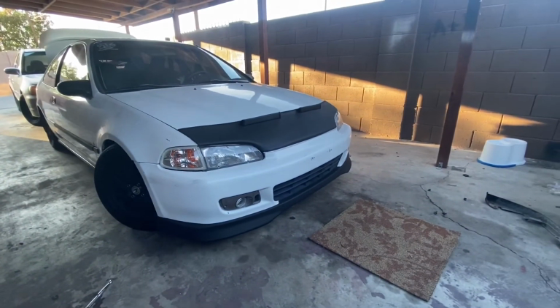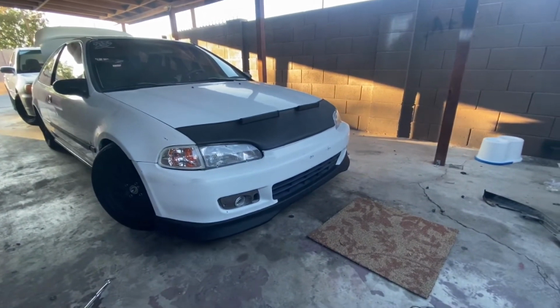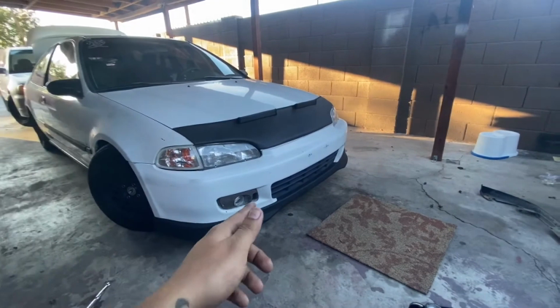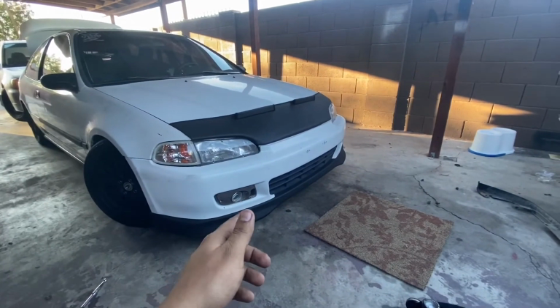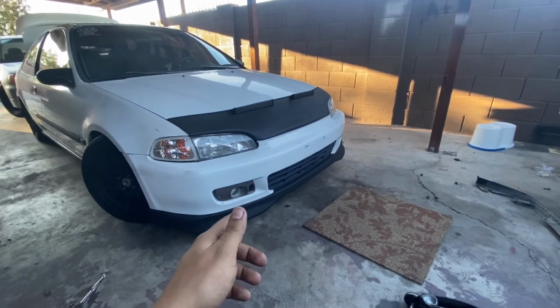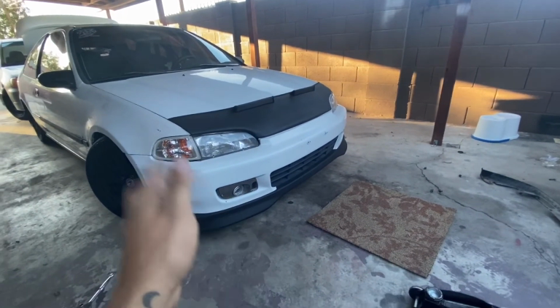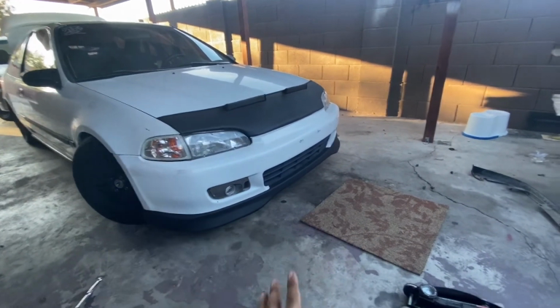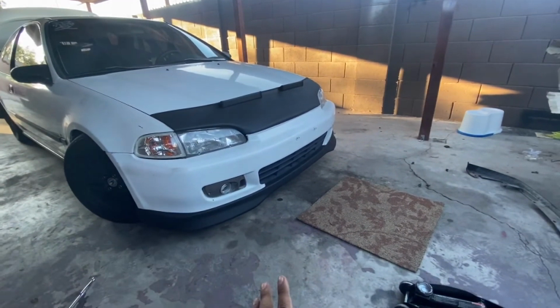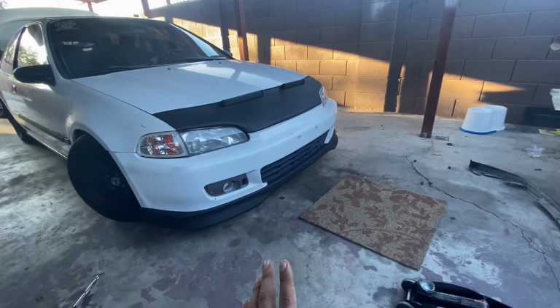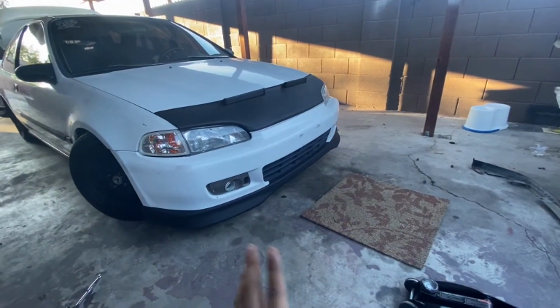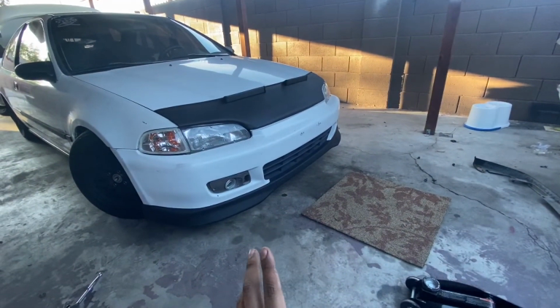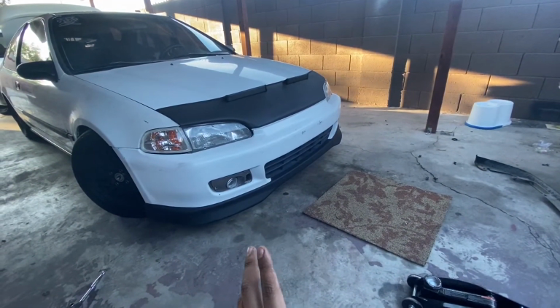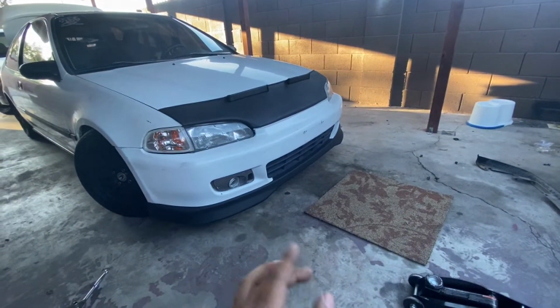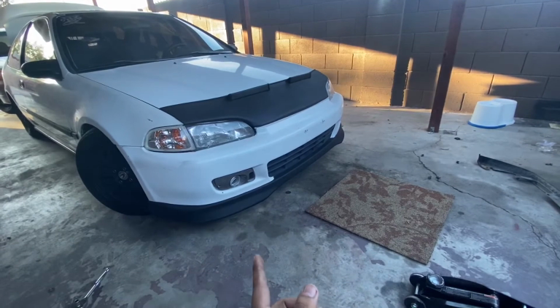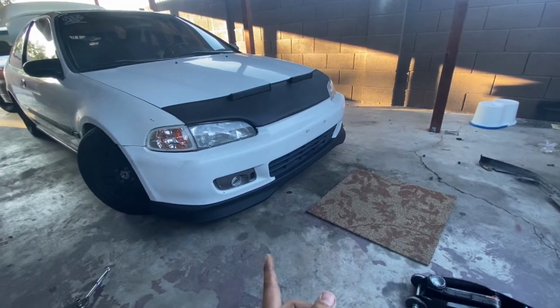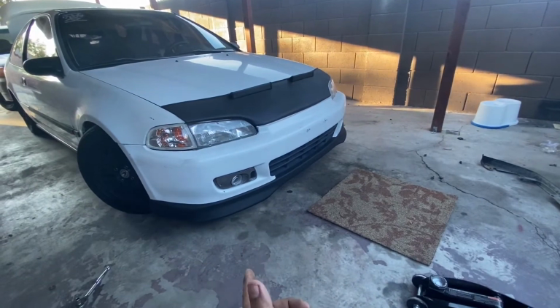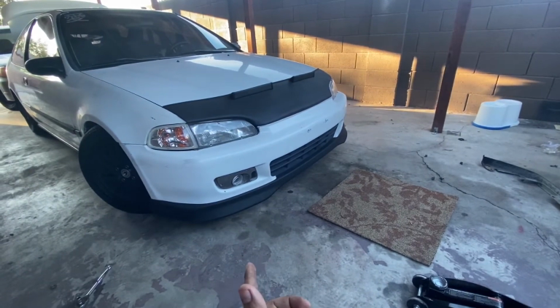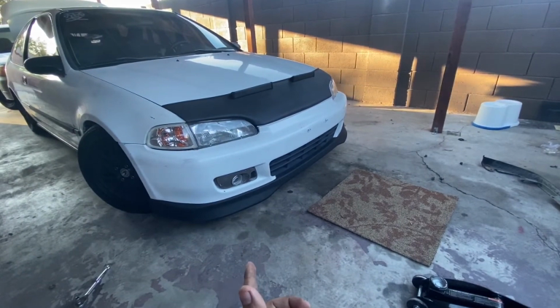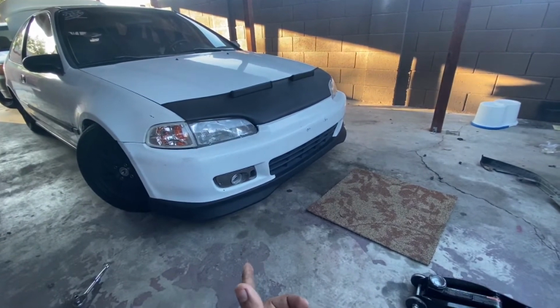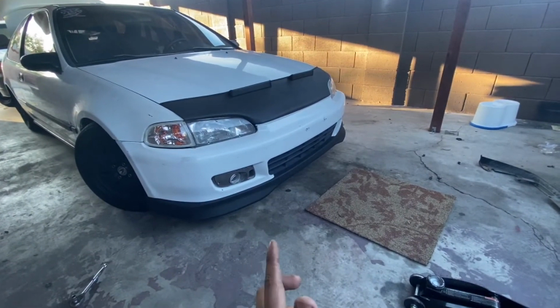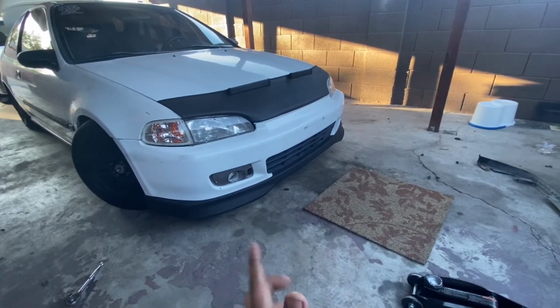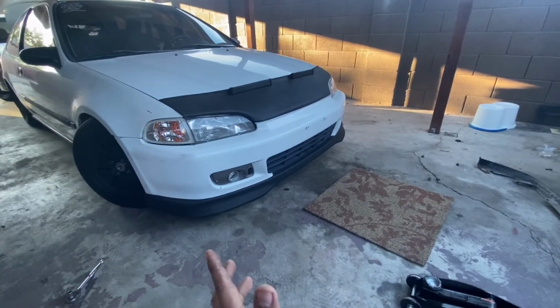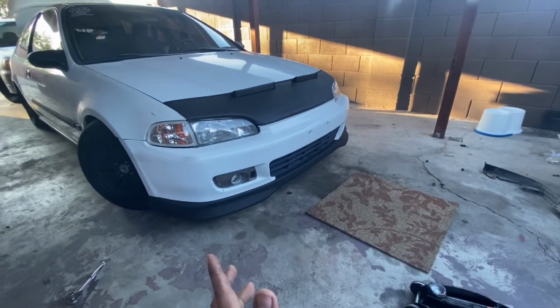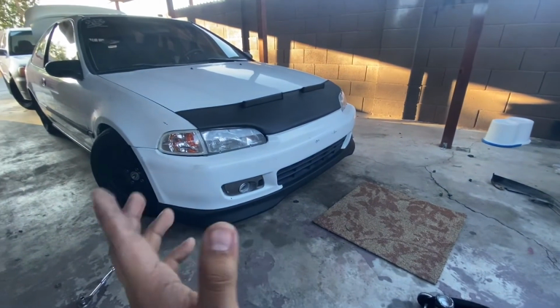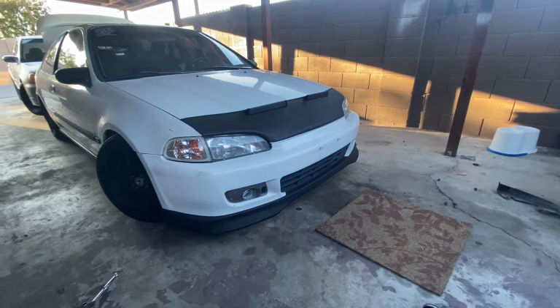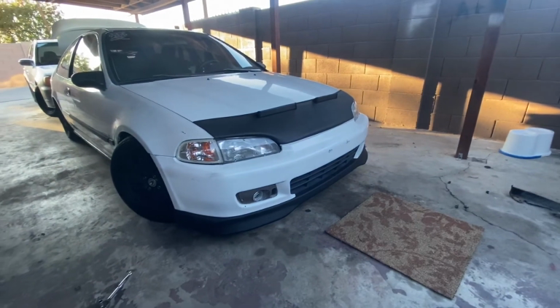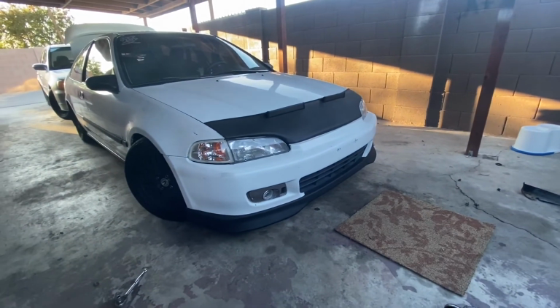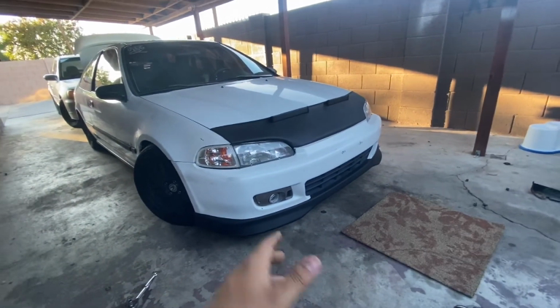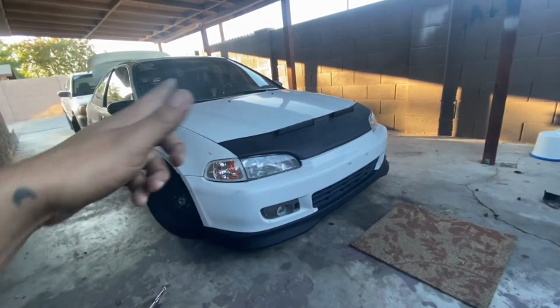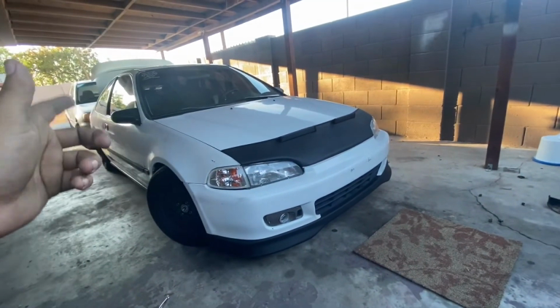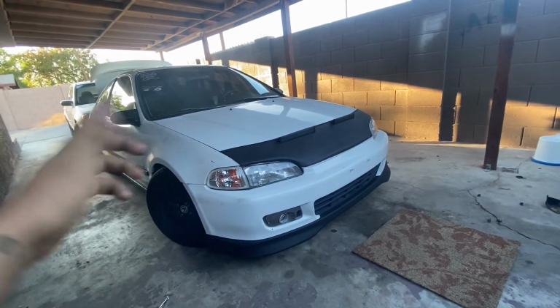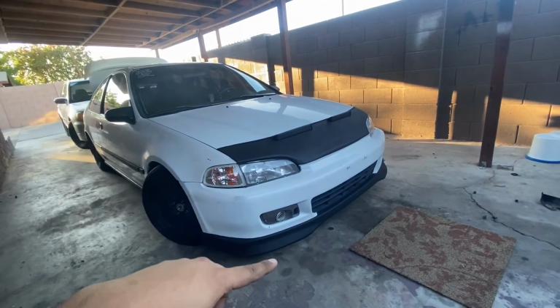If you guys are interested in buying this front lip, I will leave the link for it in the description down below. I got it off eBay, cost me about 40 bucks — 40 or 30, not too sure. But yeah guys, that's it for this video — just a quick install of the tow hook and the front lip.